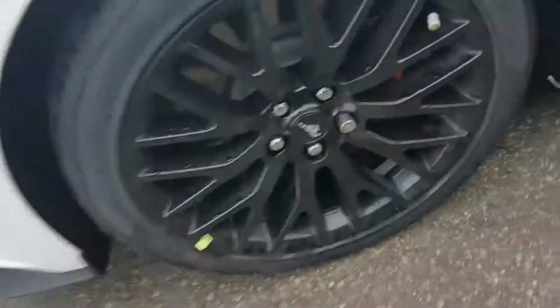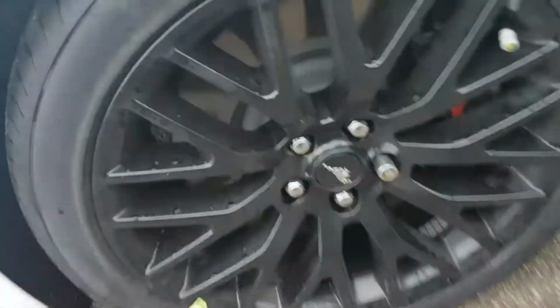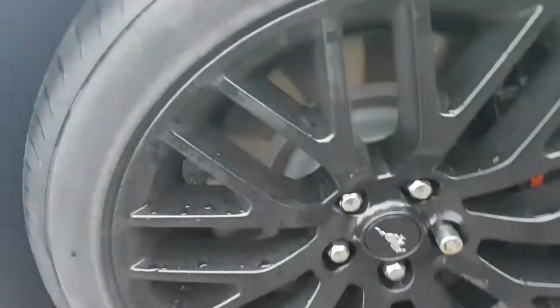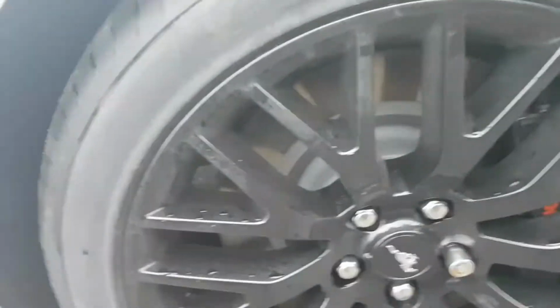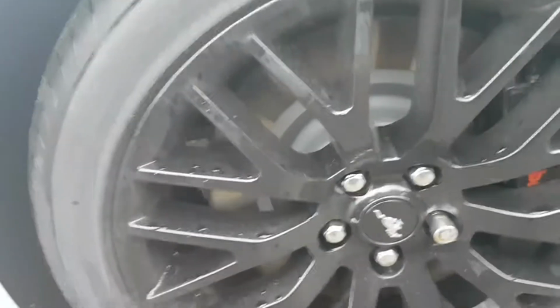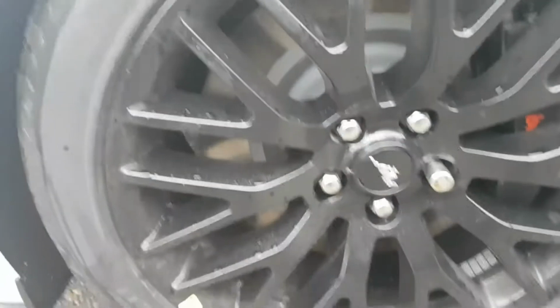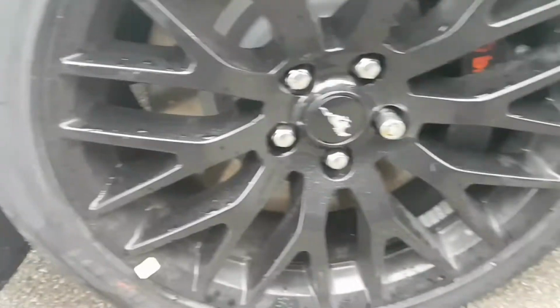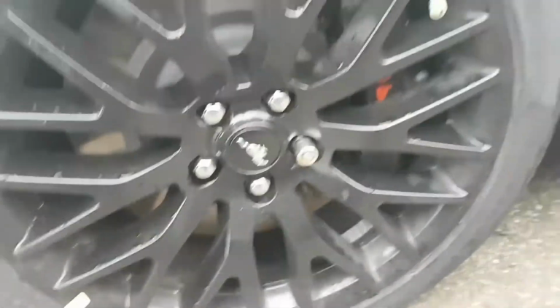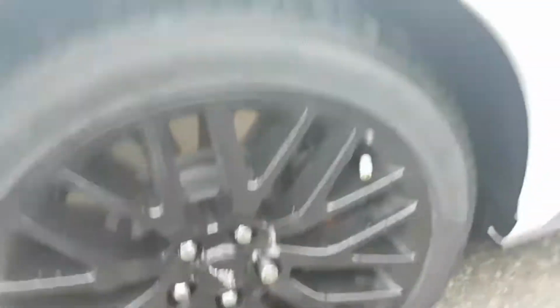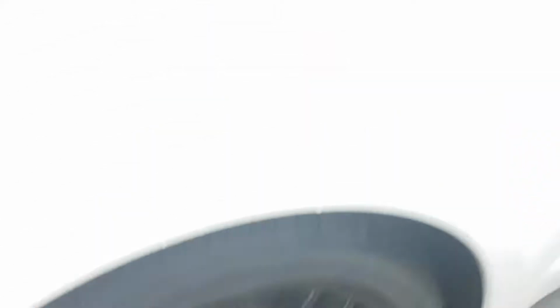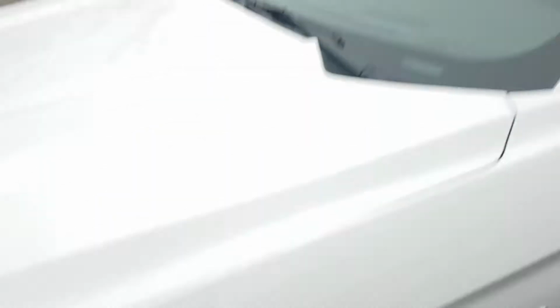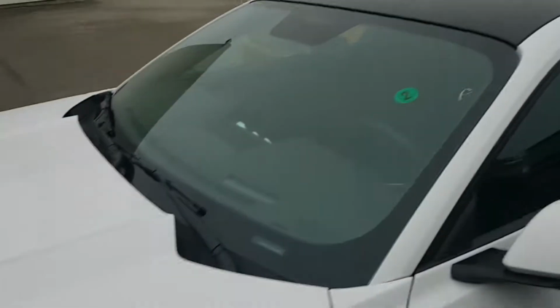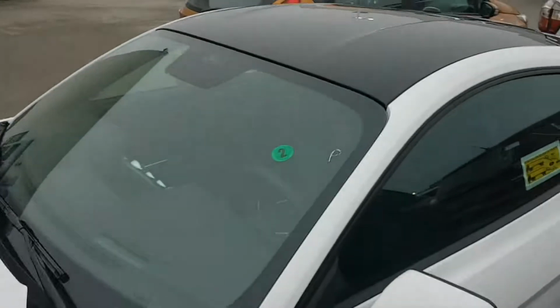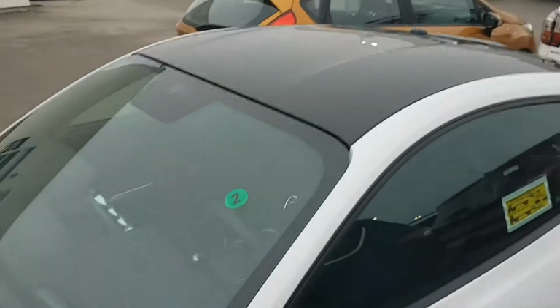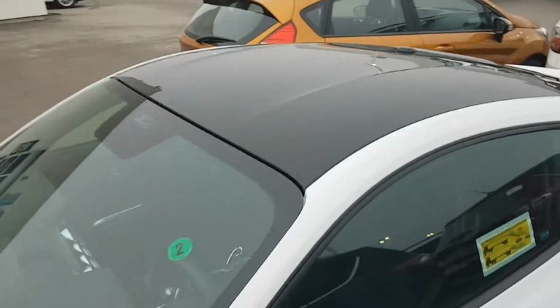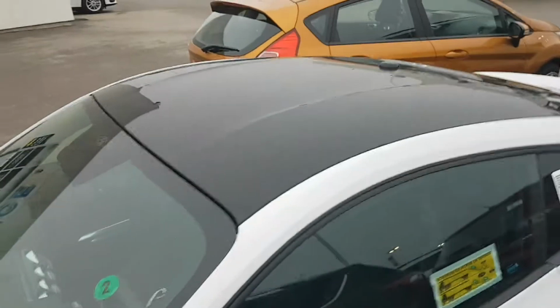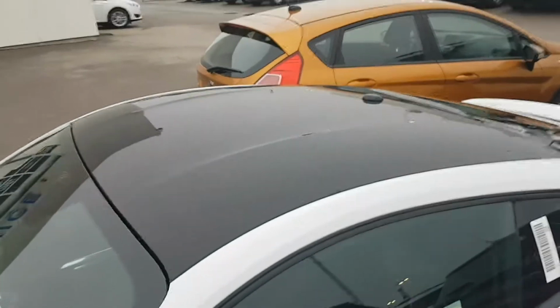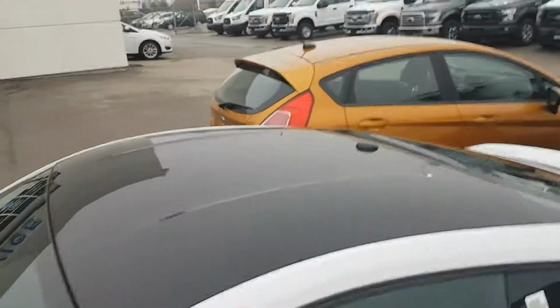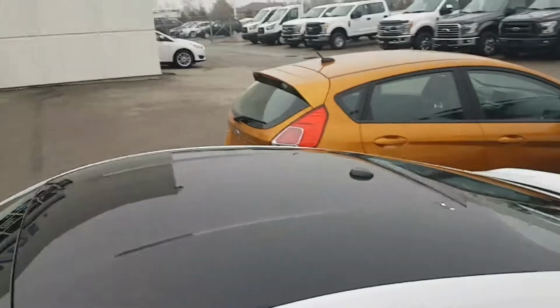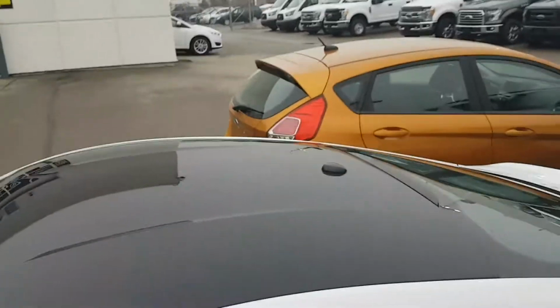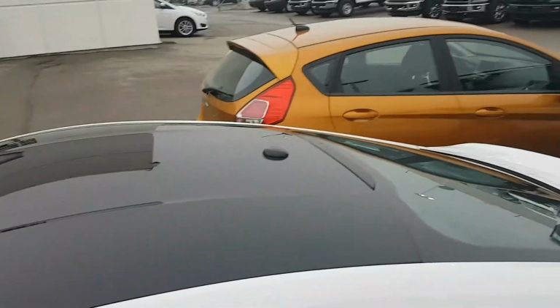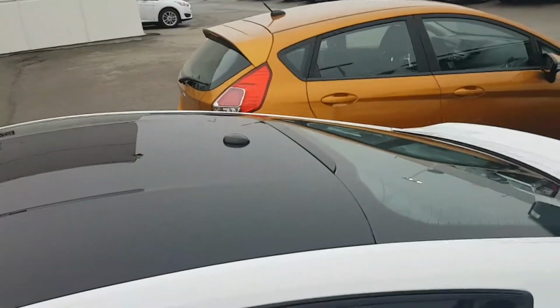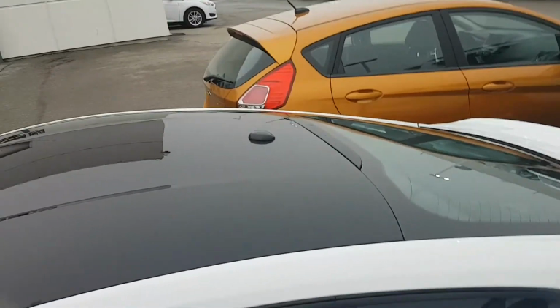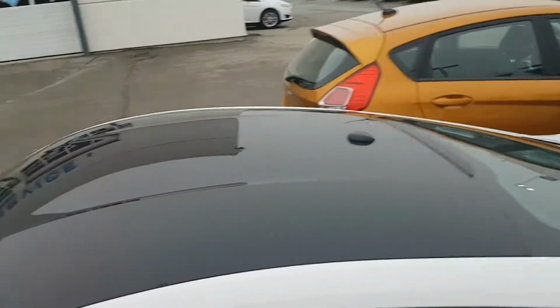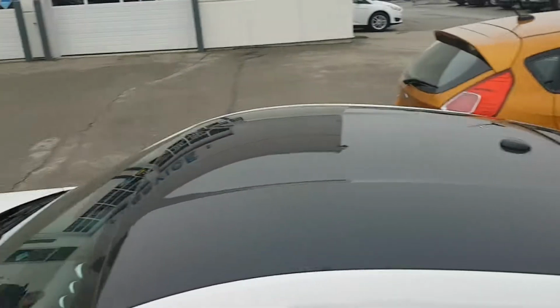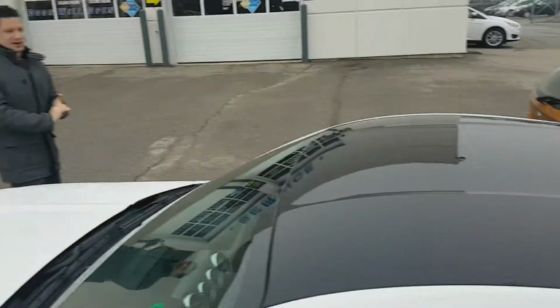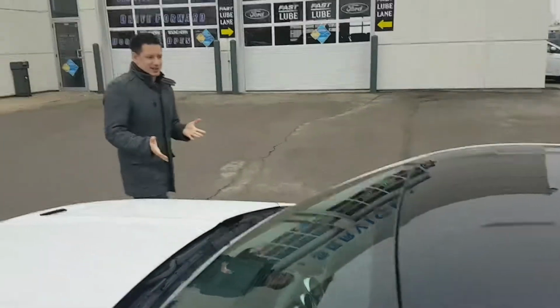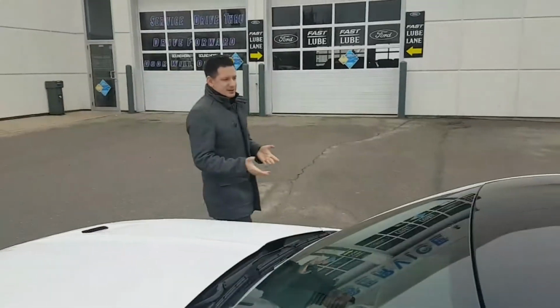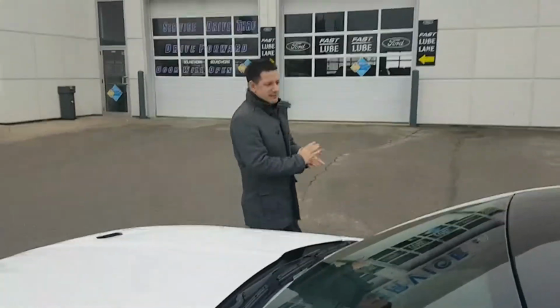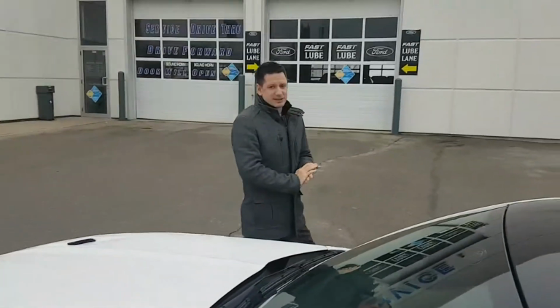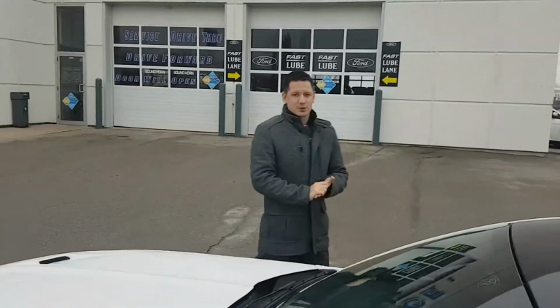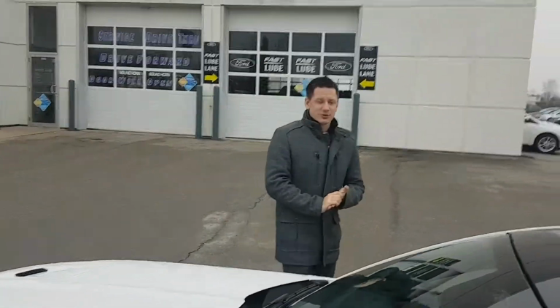It's also got the black roof. Absolutely stunning vehicle. It's the only one we've got here with this package — it's not going to last long. It's one of a kind really. Don't get many of these at Northway Ford.